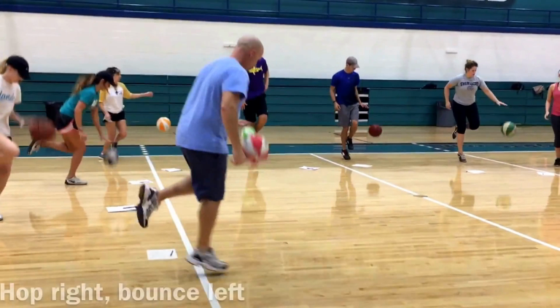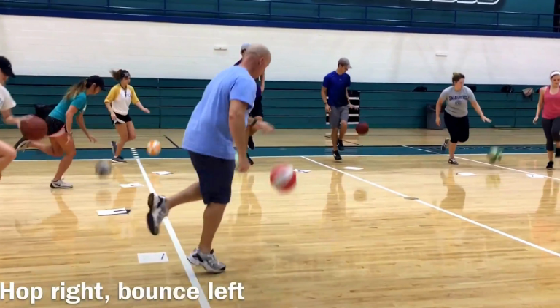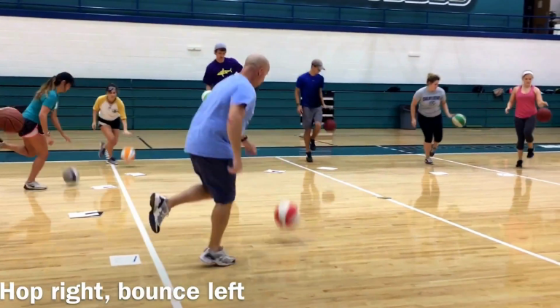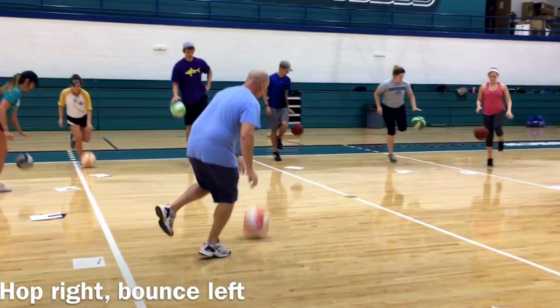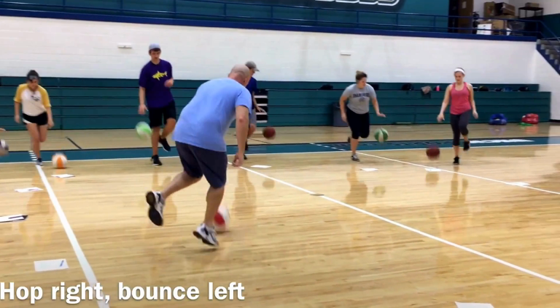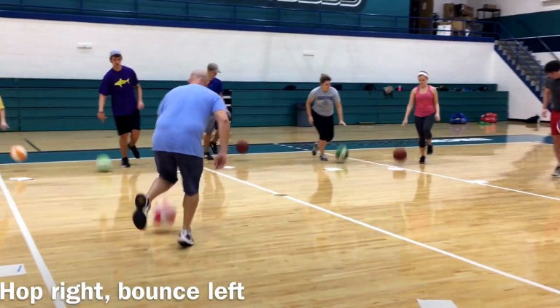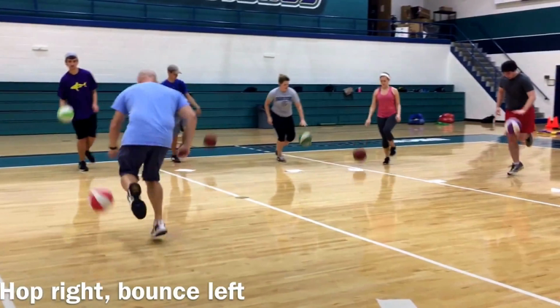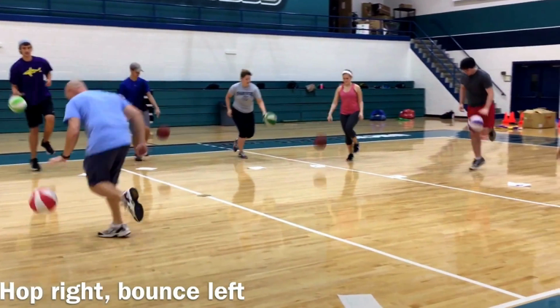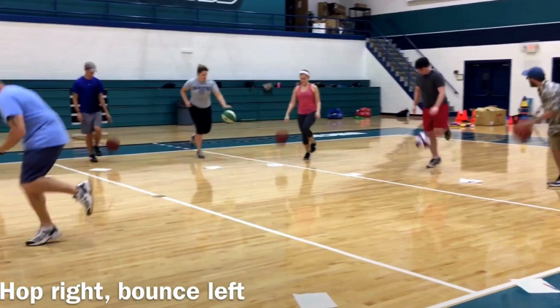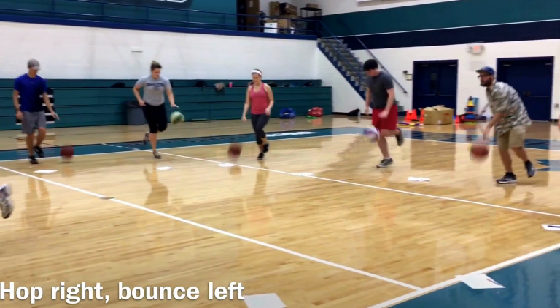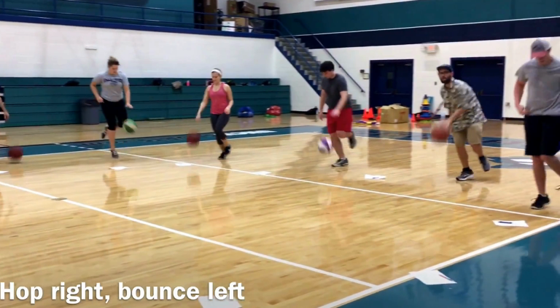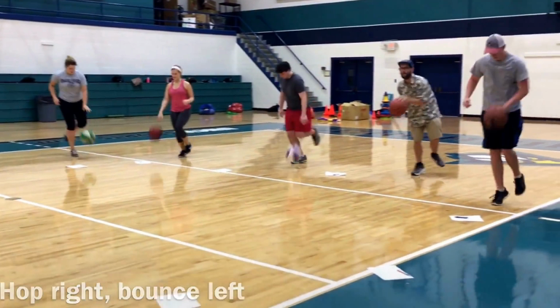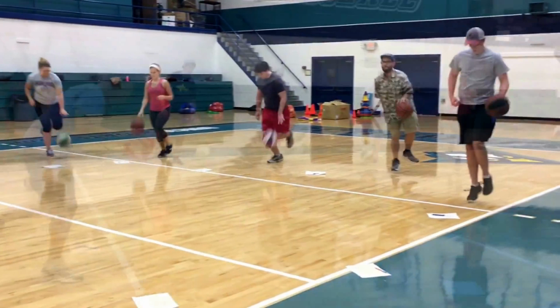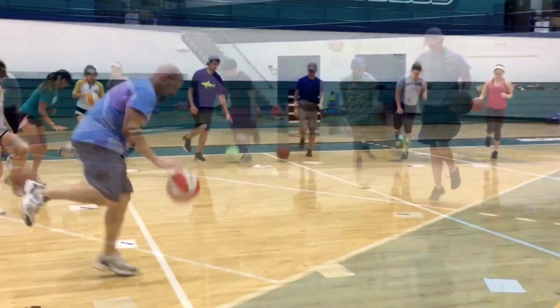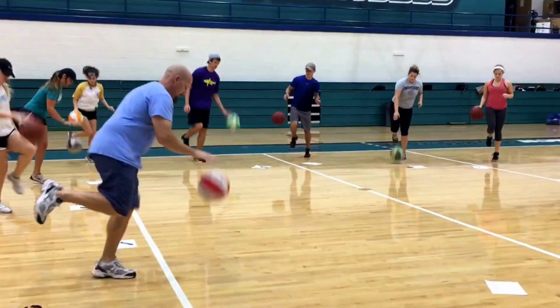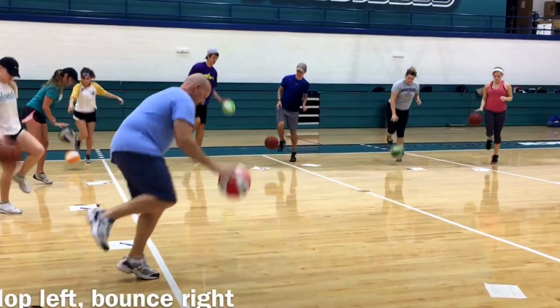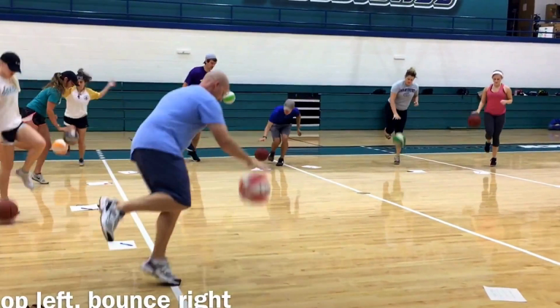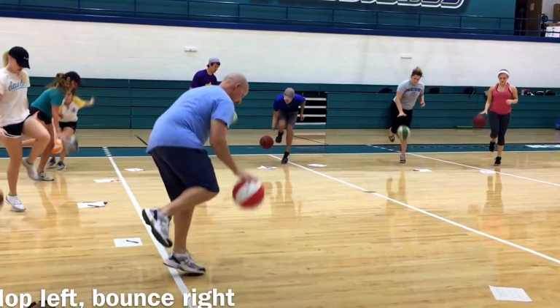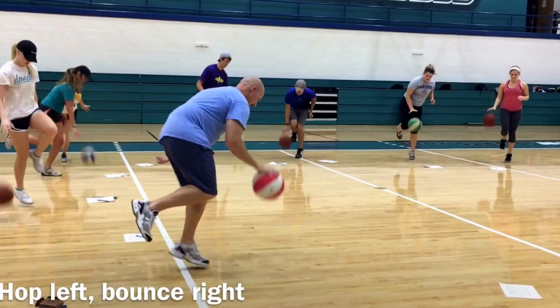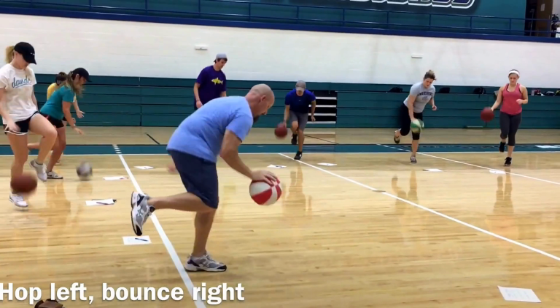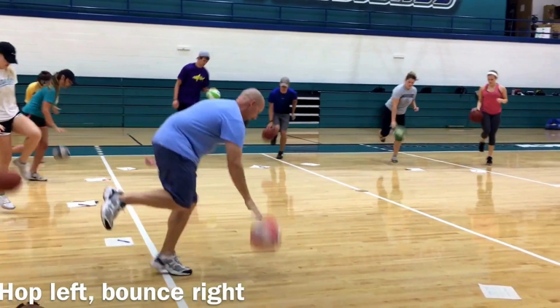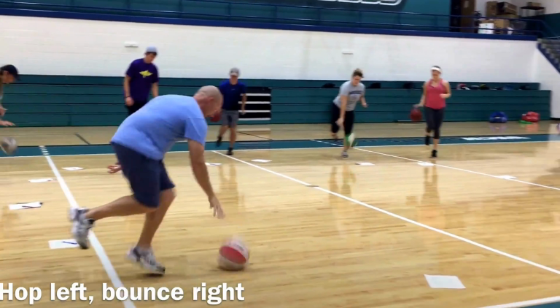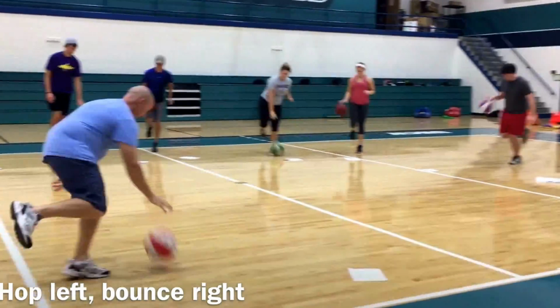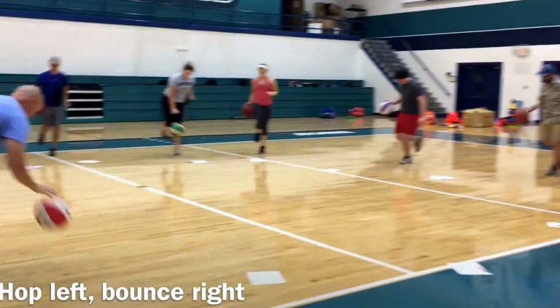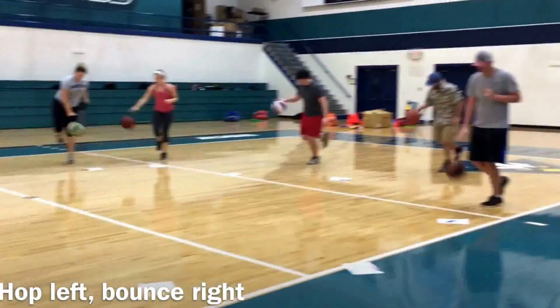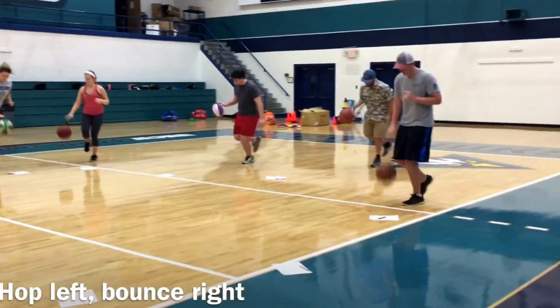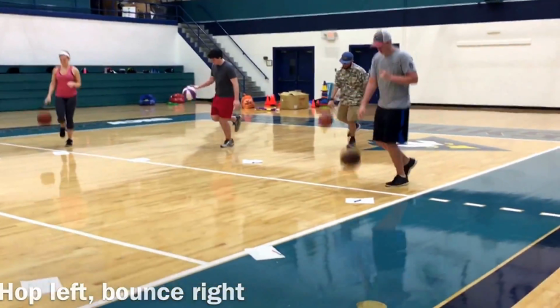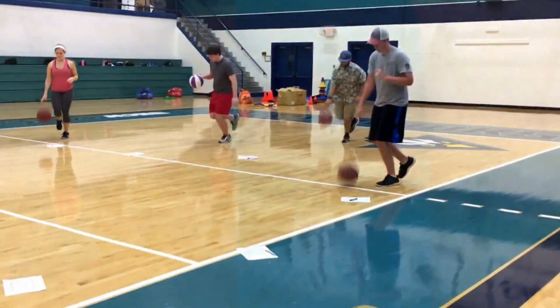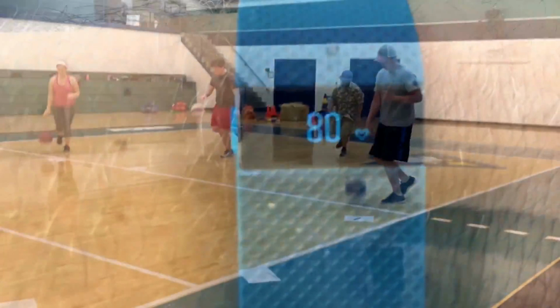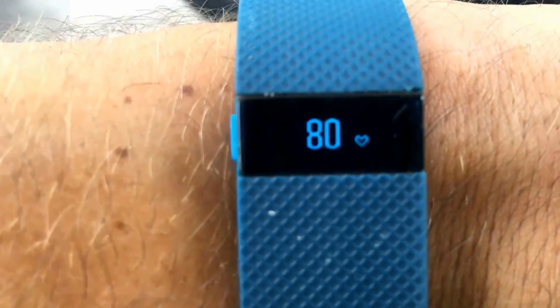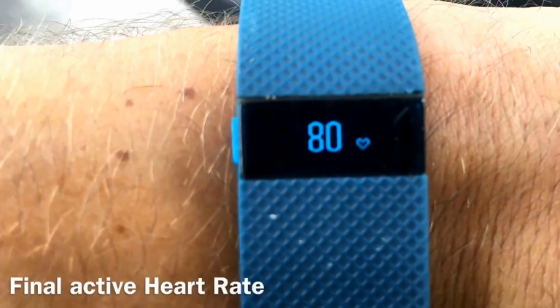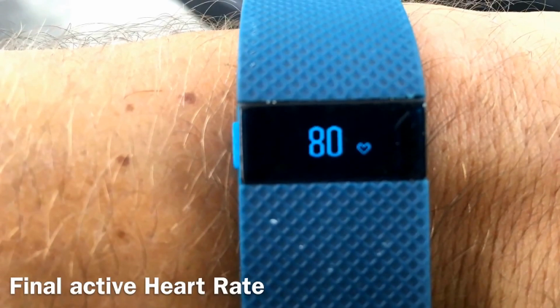Now we have hopping on the right foot as fast as you can for 10 seconds. Keep going. And now we have hopping on the left foot as fast as you can, with the opposite hand.